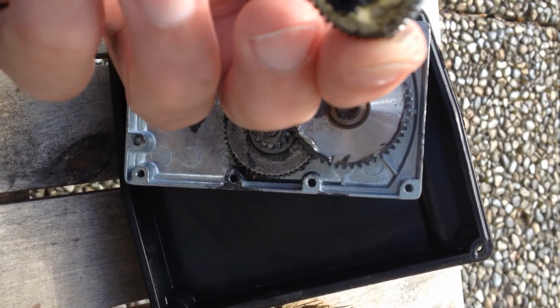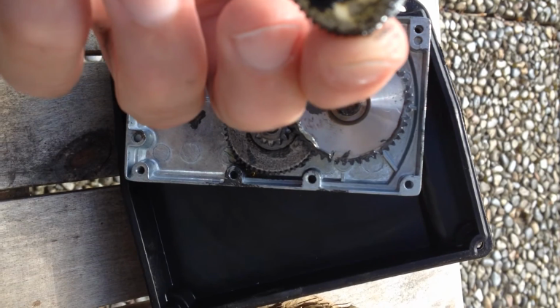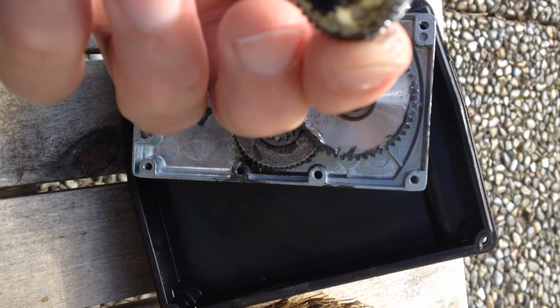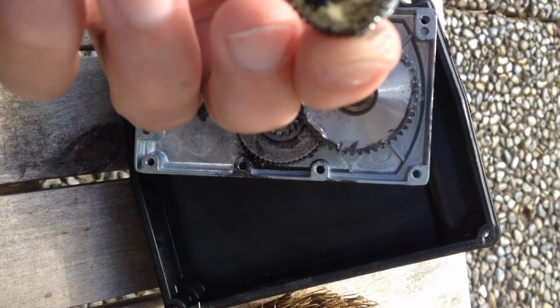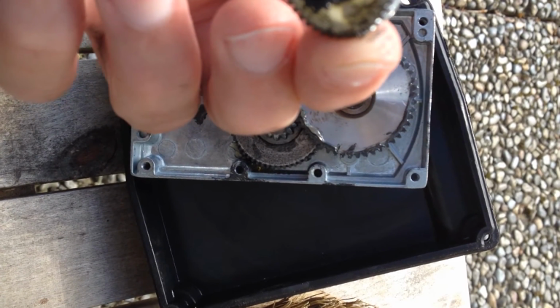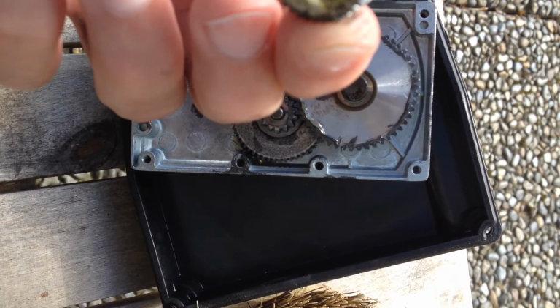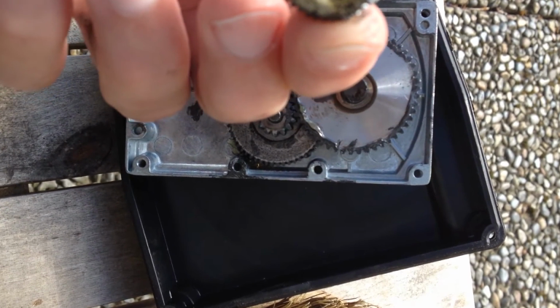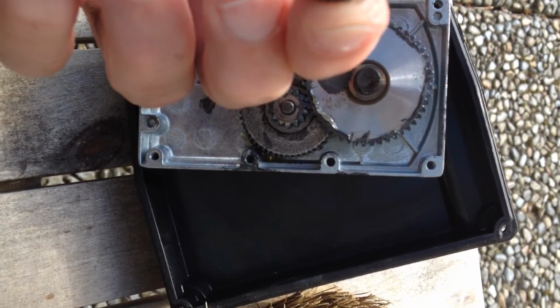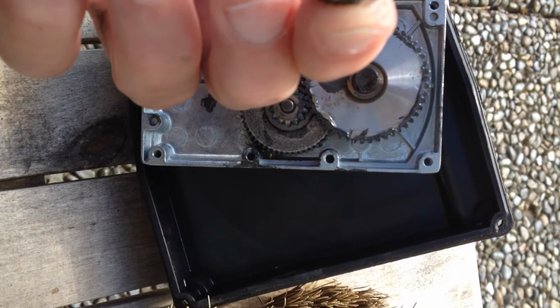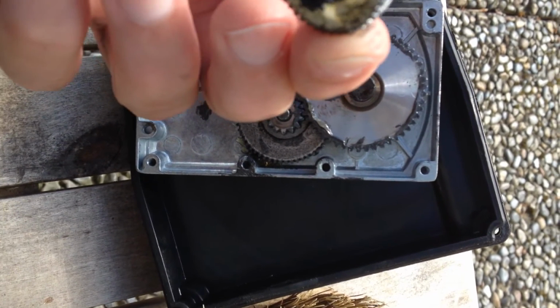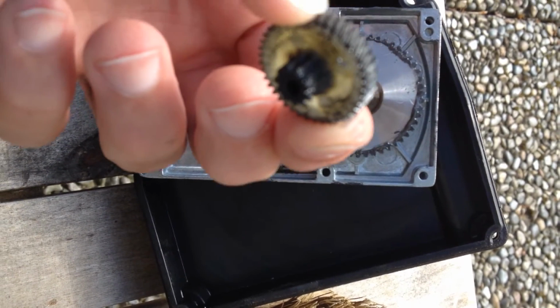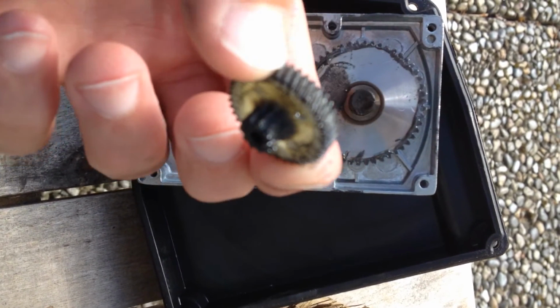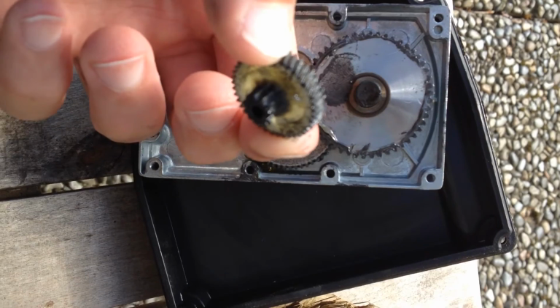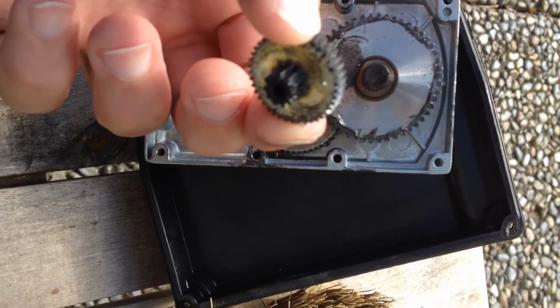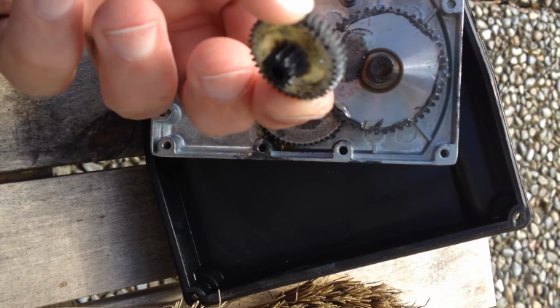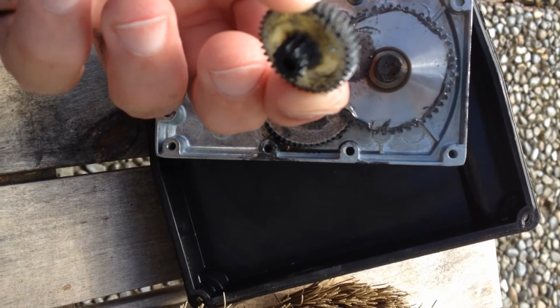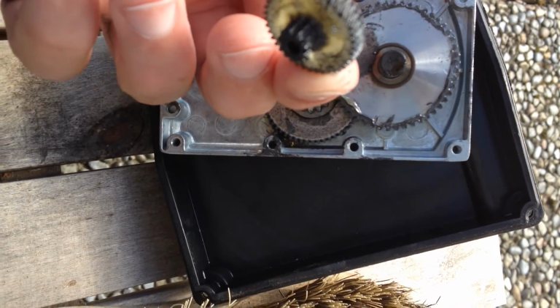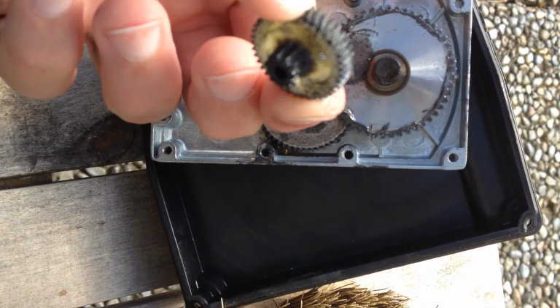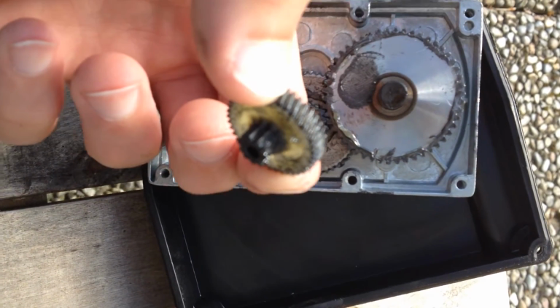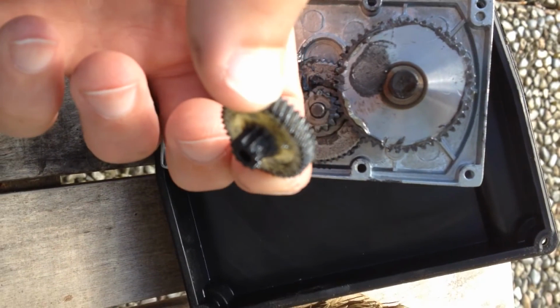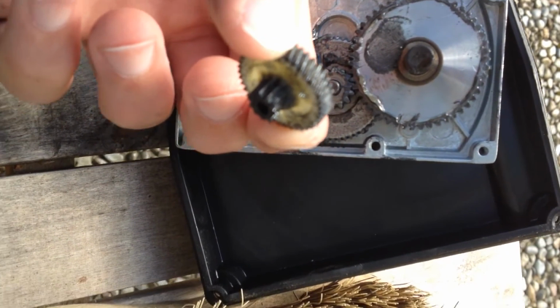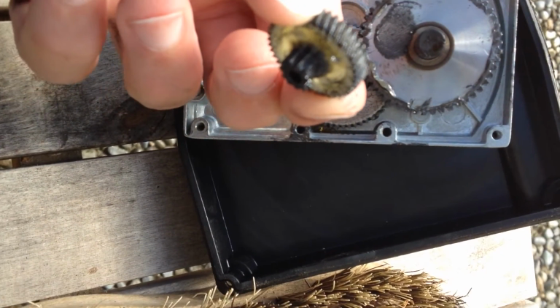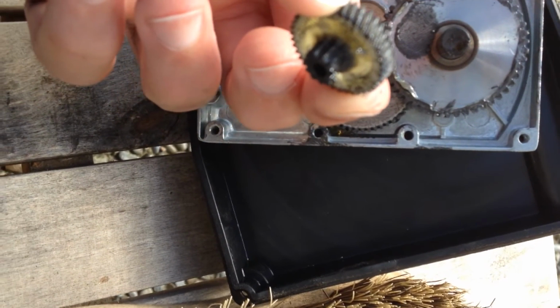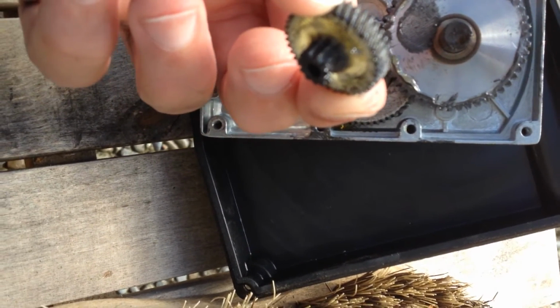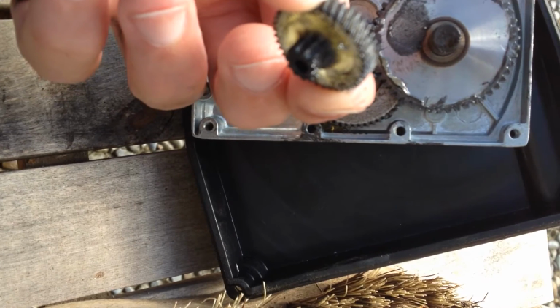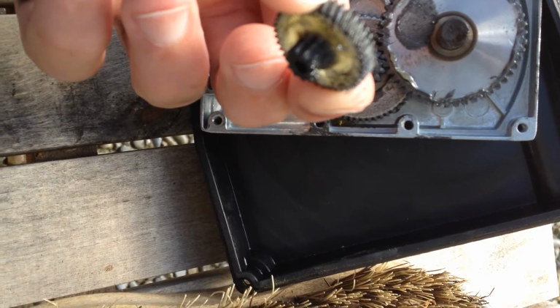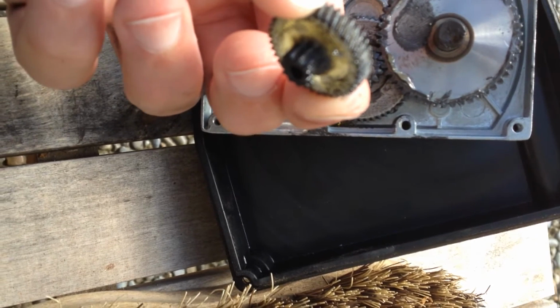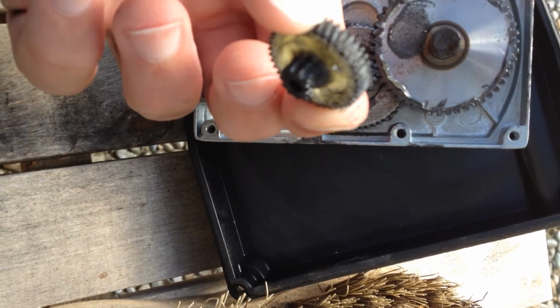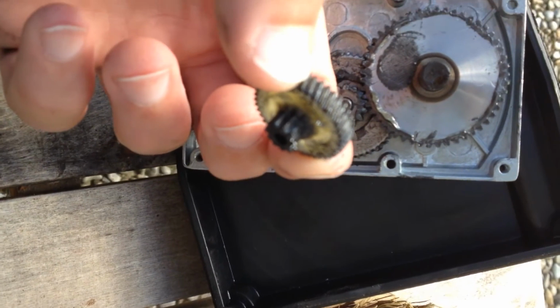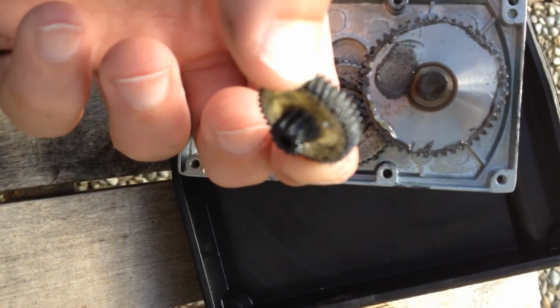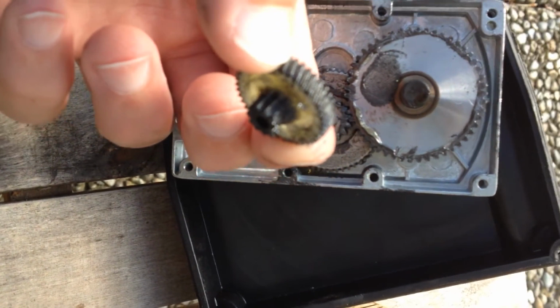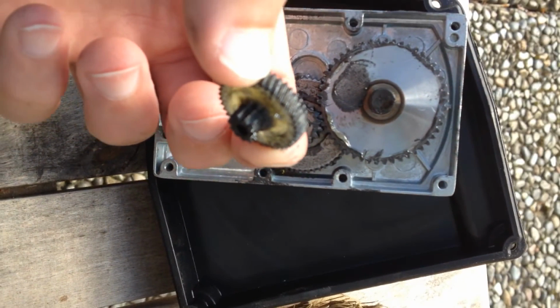The gear teeth are completely gone on this one. I'm not sure why they mix plastic and steel in here — I guess it's for noise reasons — but I would expect the plastic gear to fail before the steel gear.